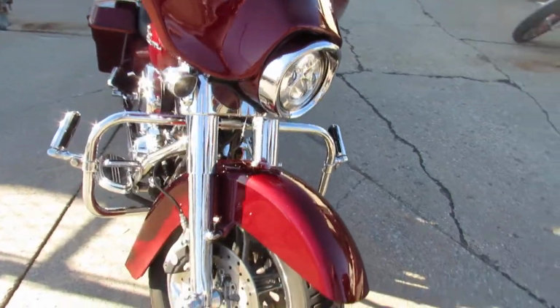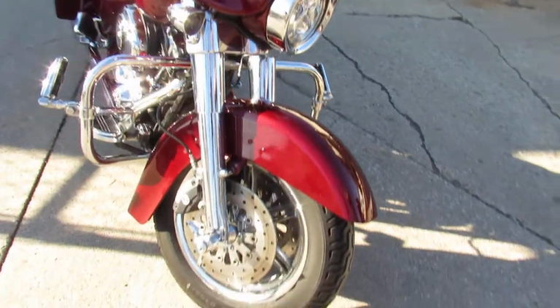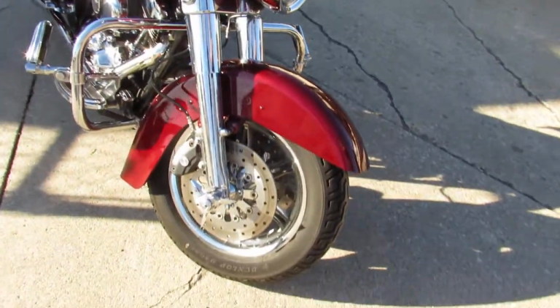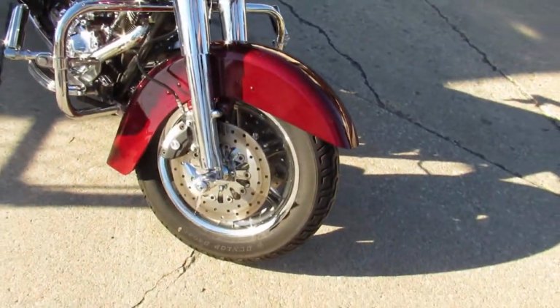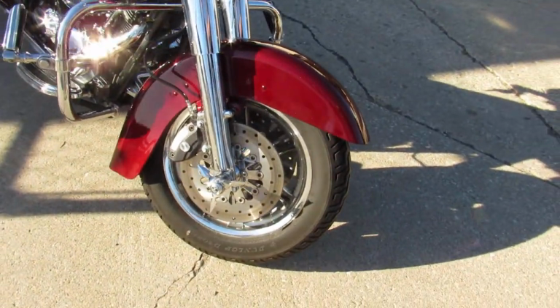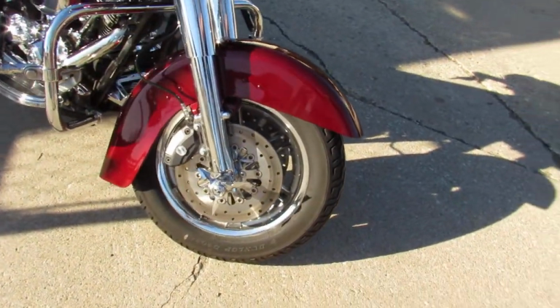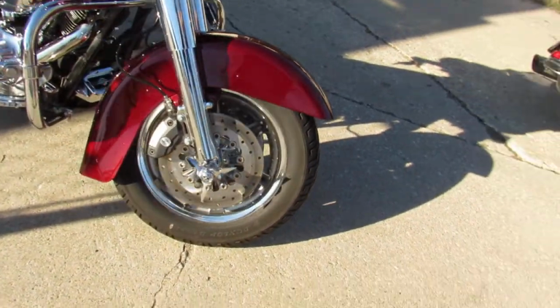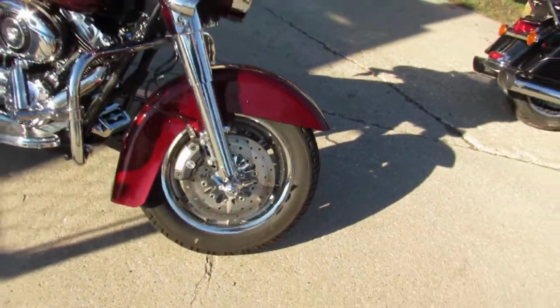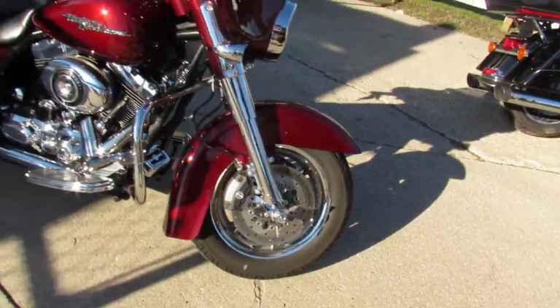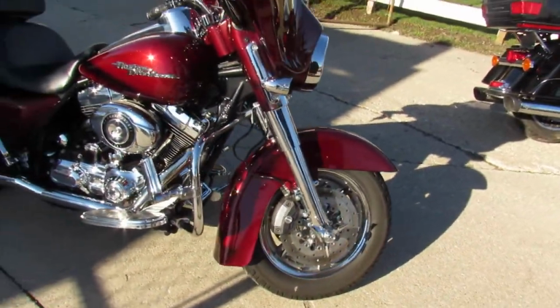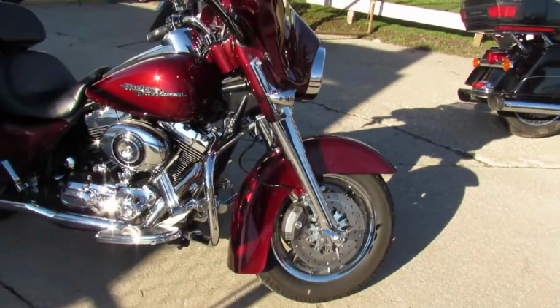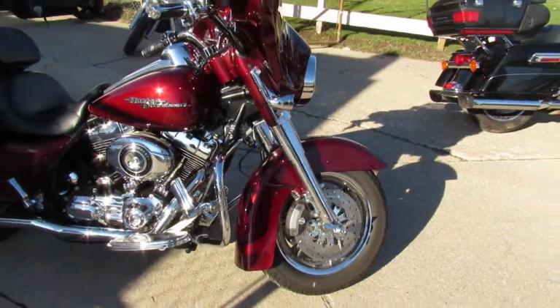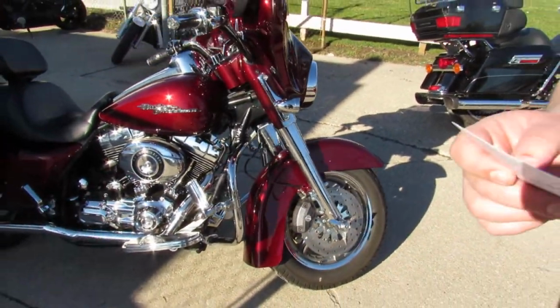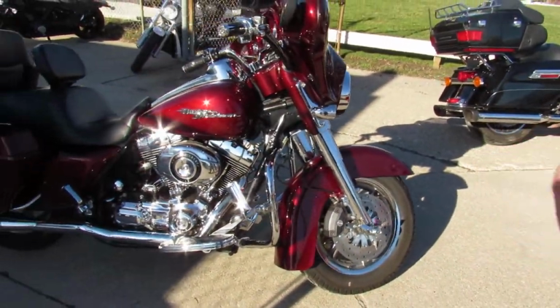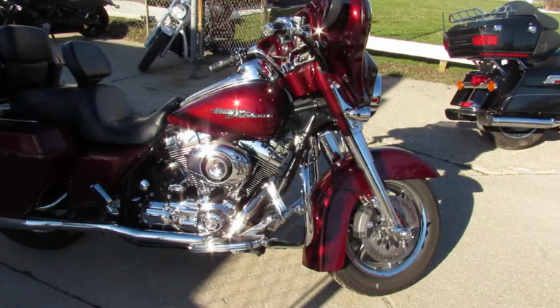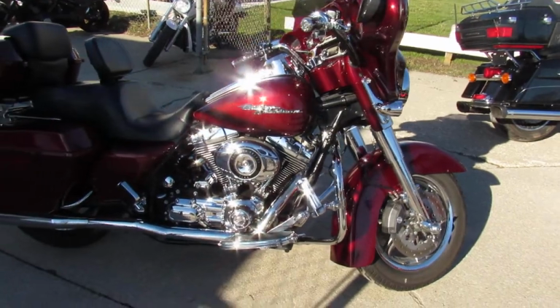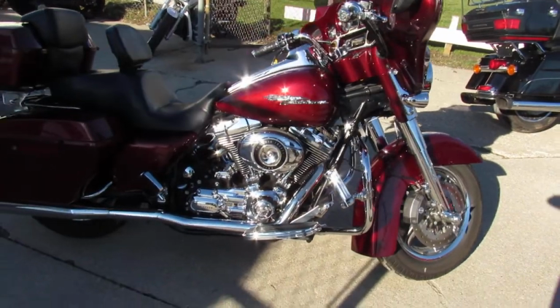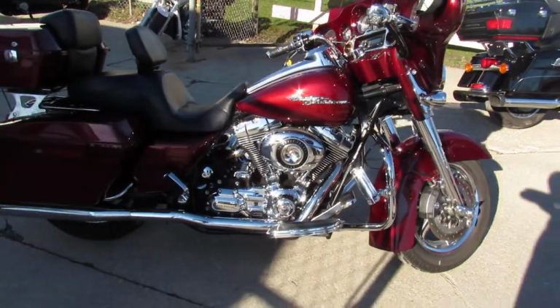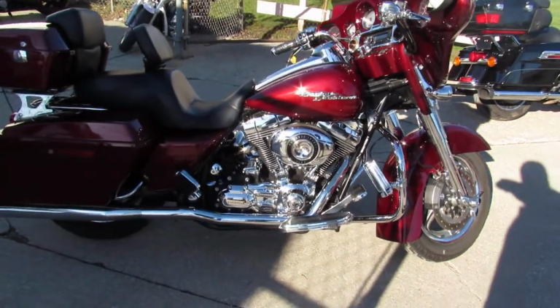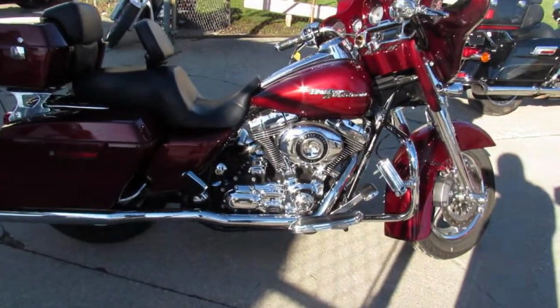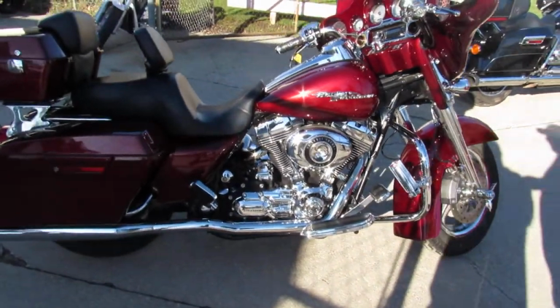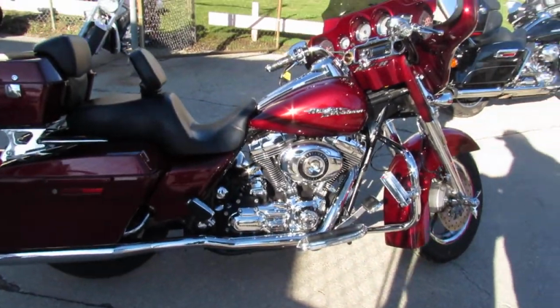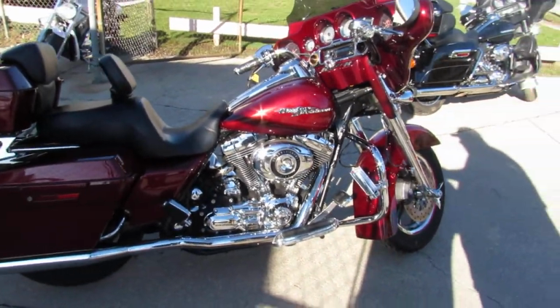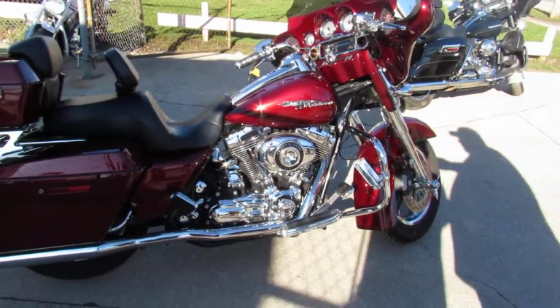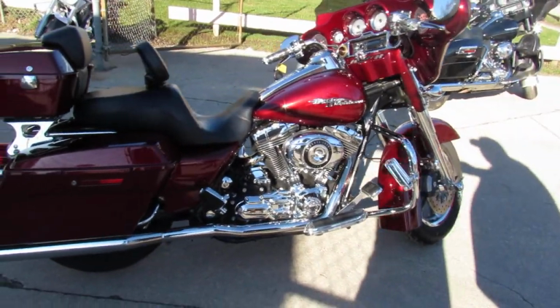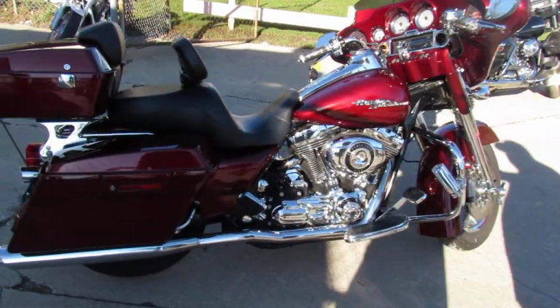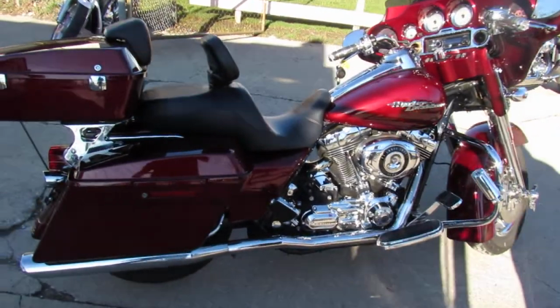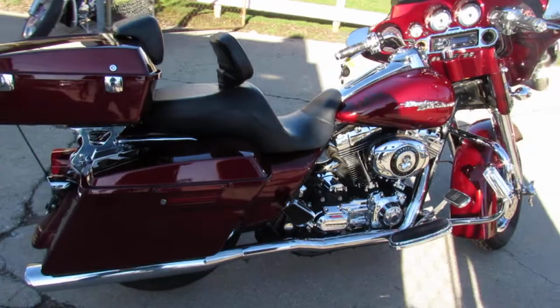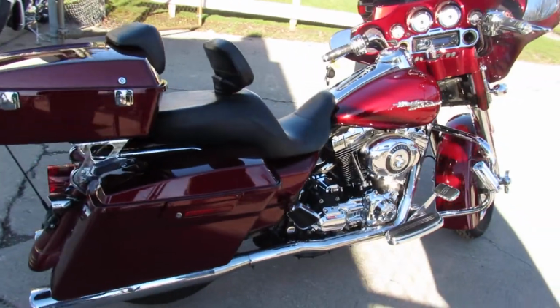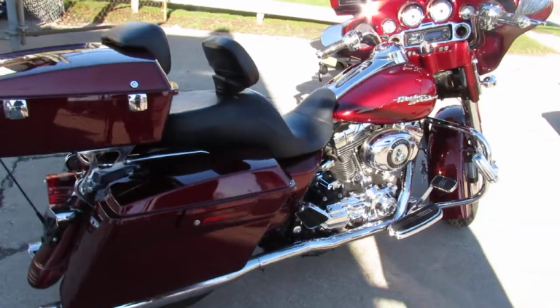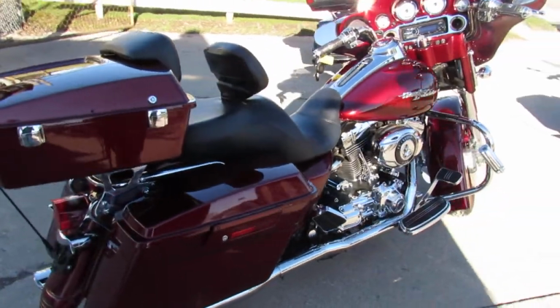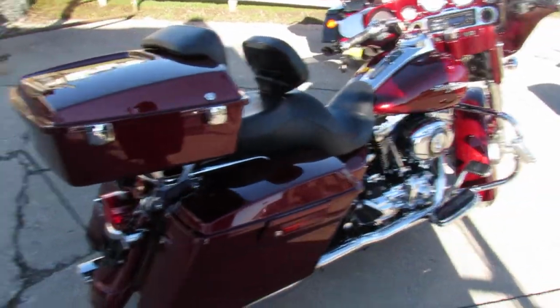This one here is a 2008 Street Glide for sale. Comes in the Crimson Red Sun paint. It's got tons of chrome — it's a must-see. Hard to find color. Chrome wheels, chrome front end, chrome all over the motor.